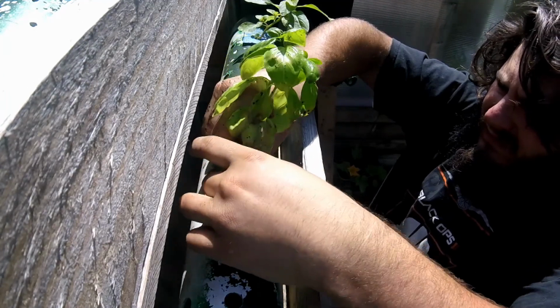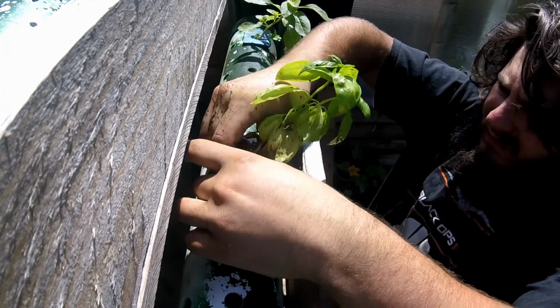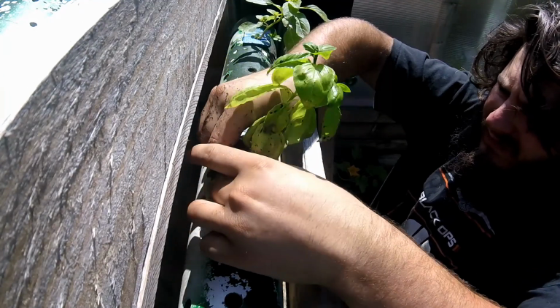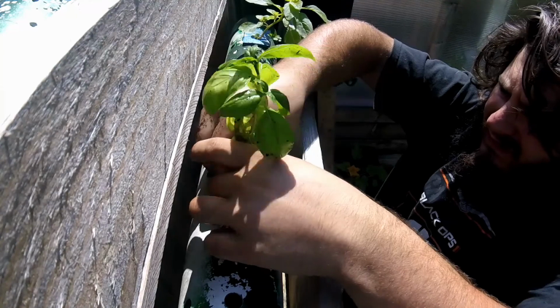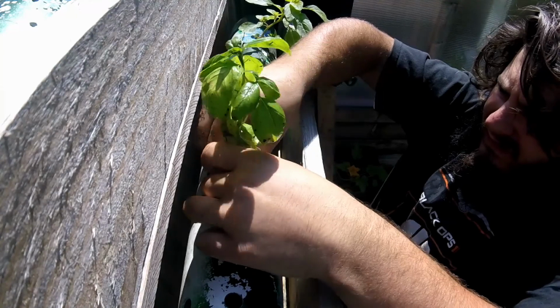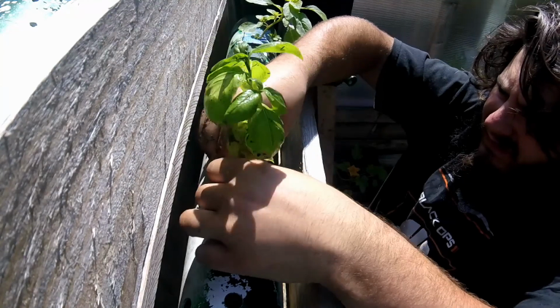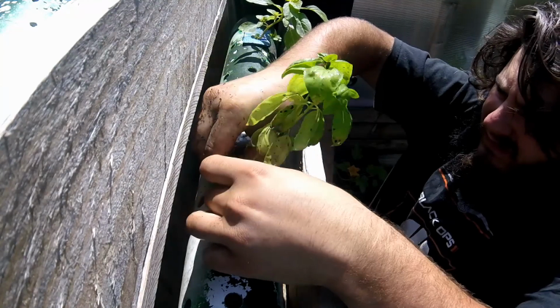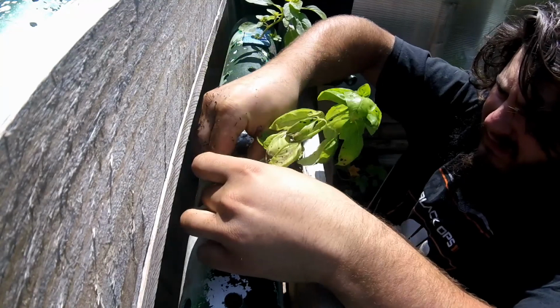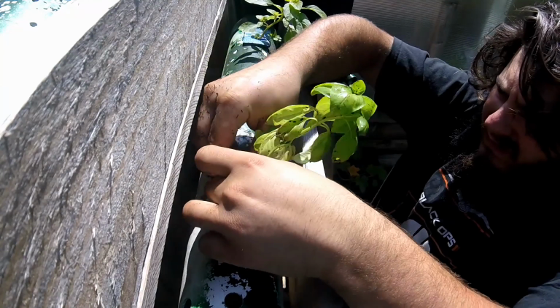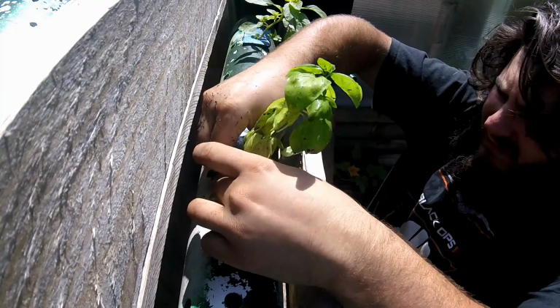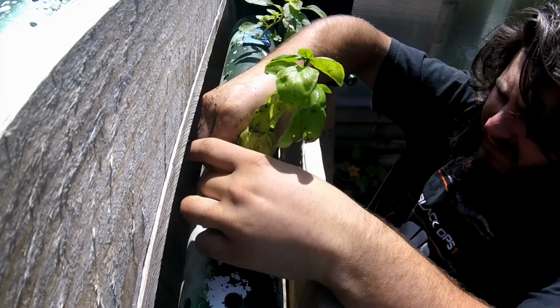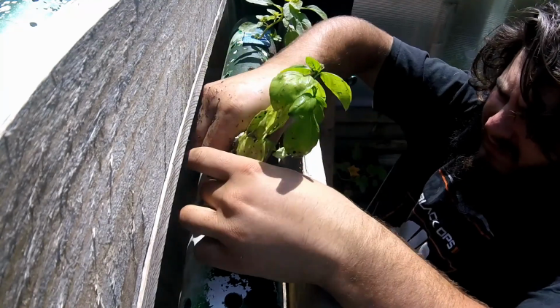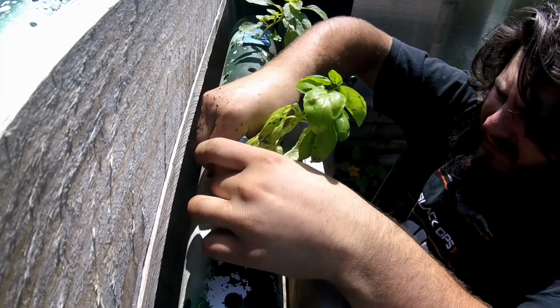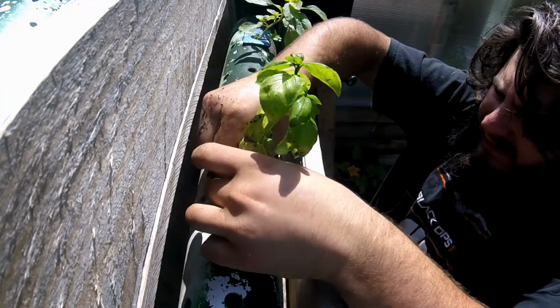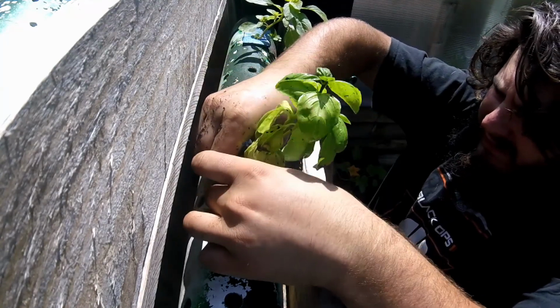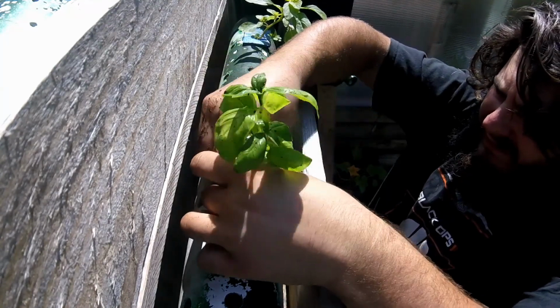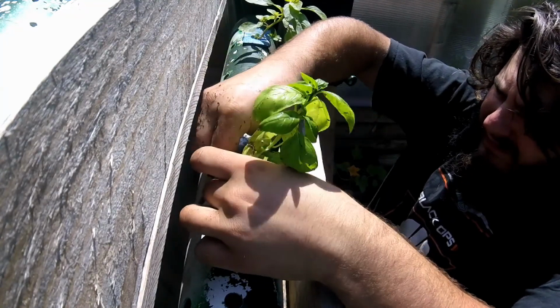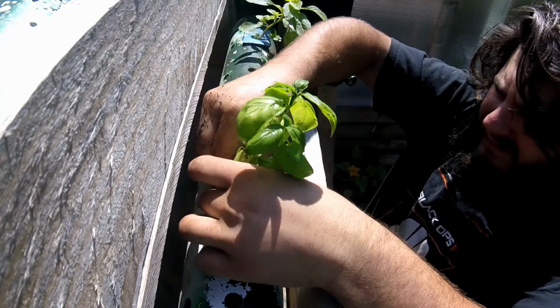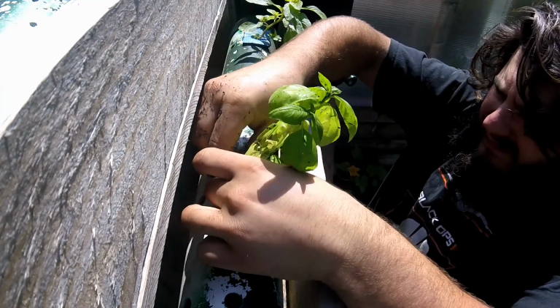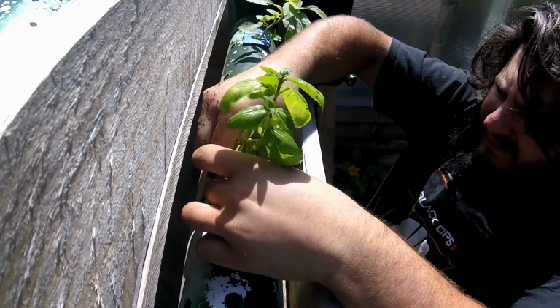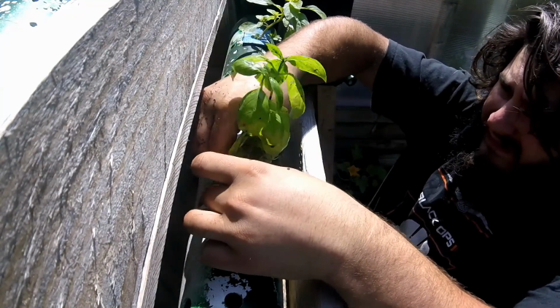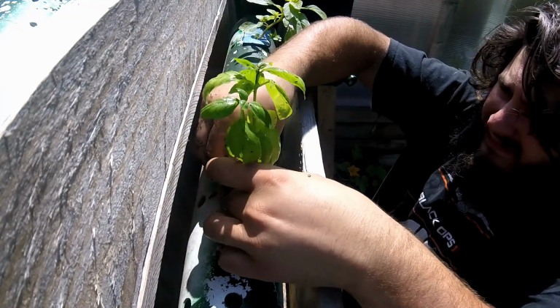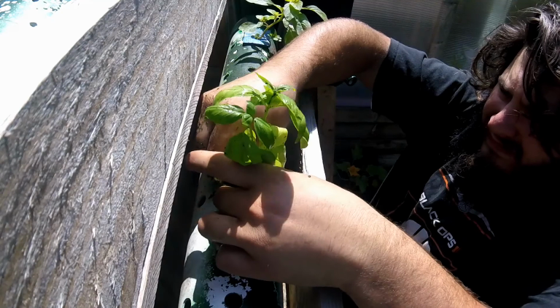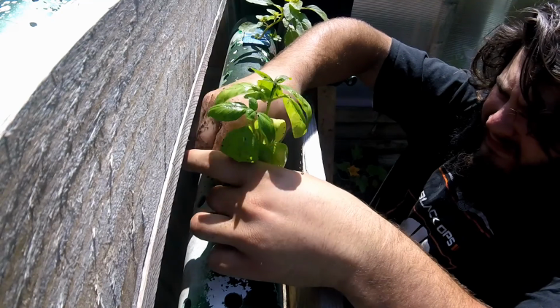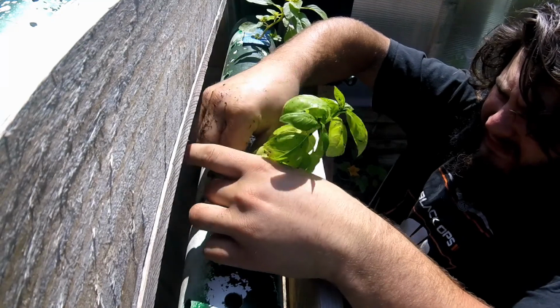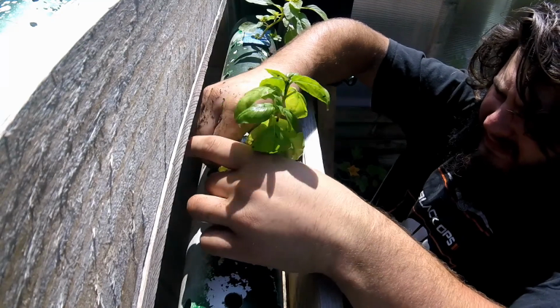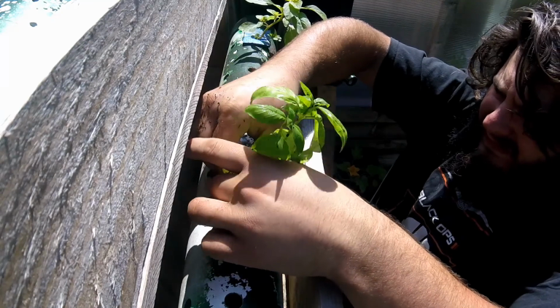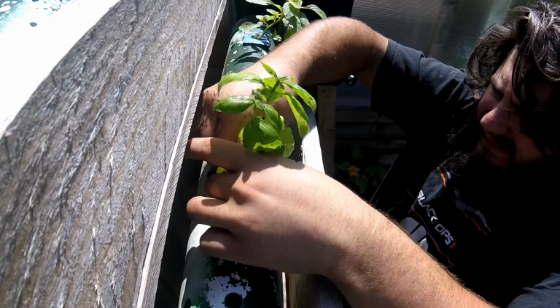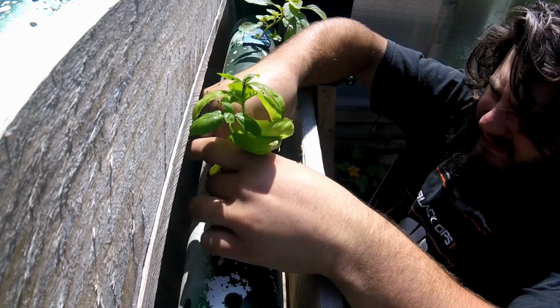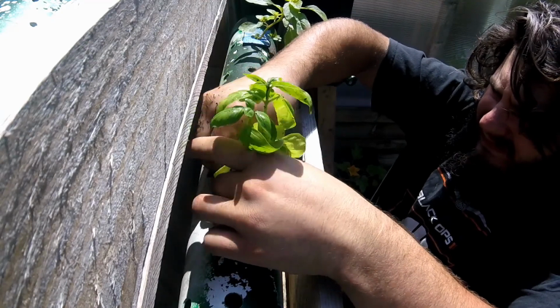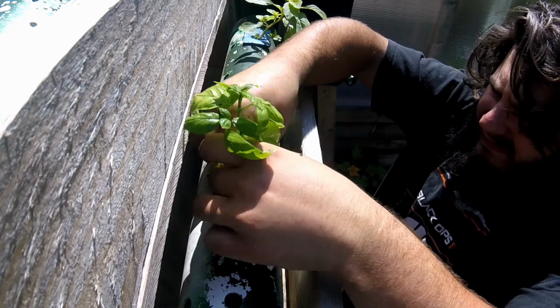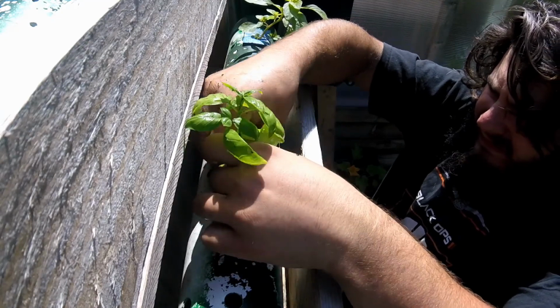Carefully poke it down through — try not to break any of the roots. In order to hold it up once I get it down through there...